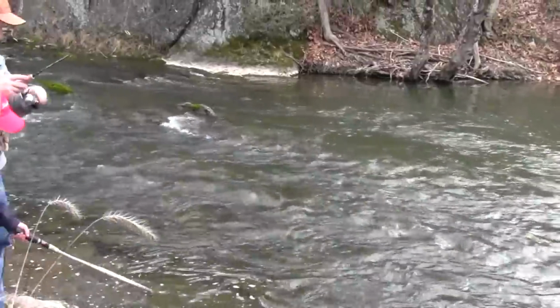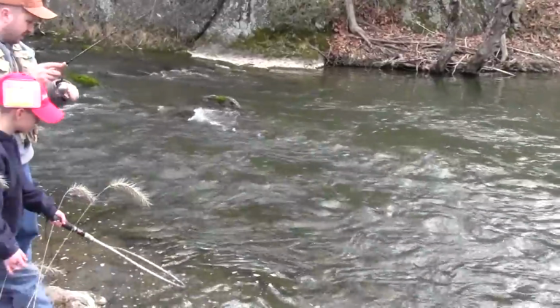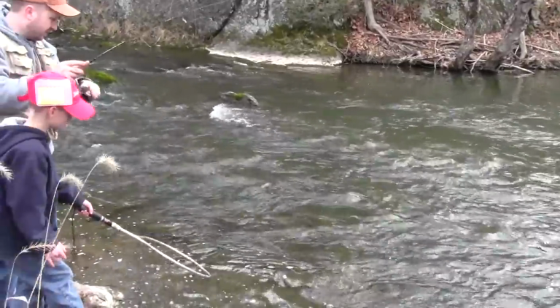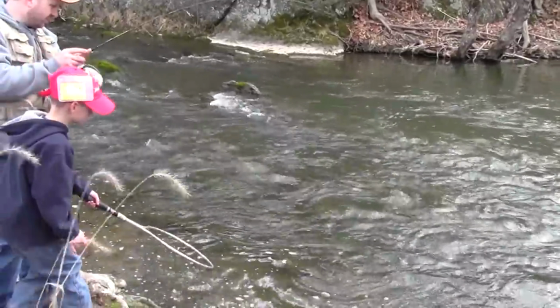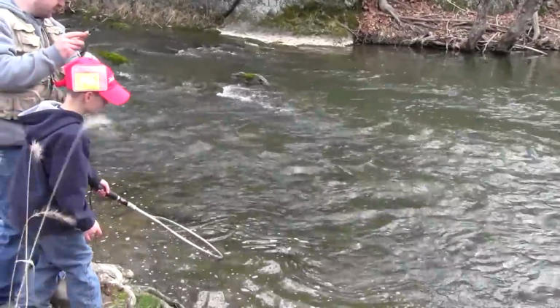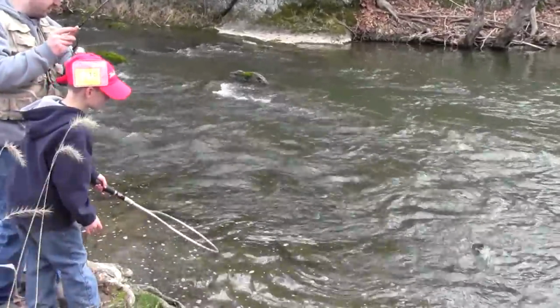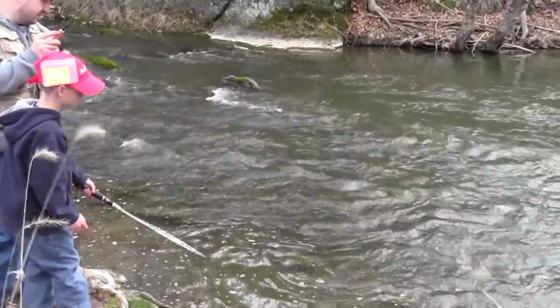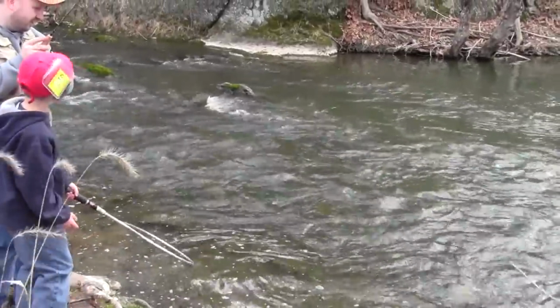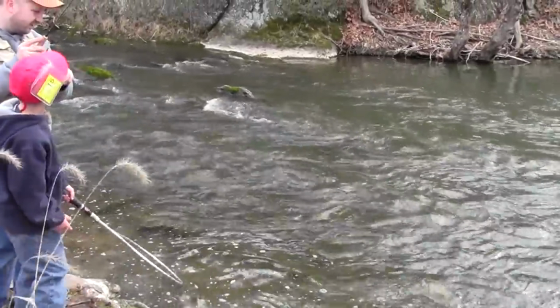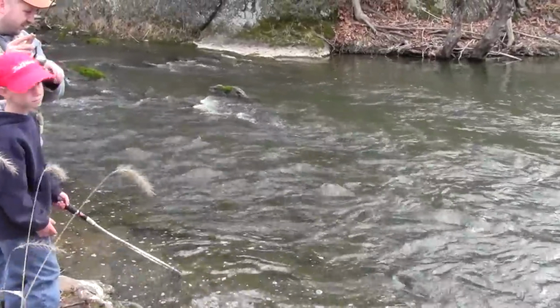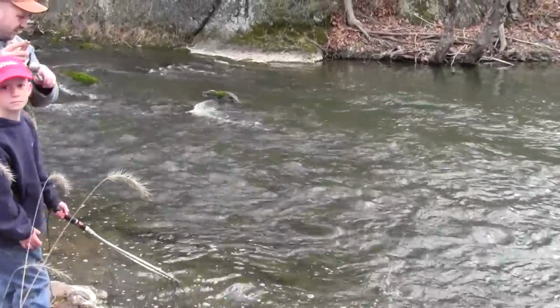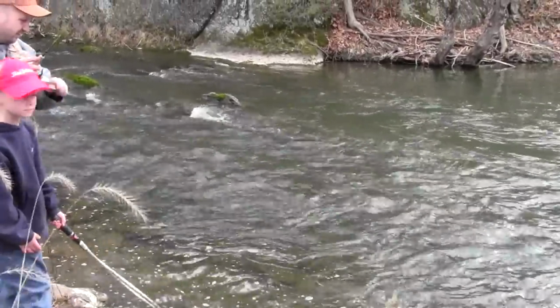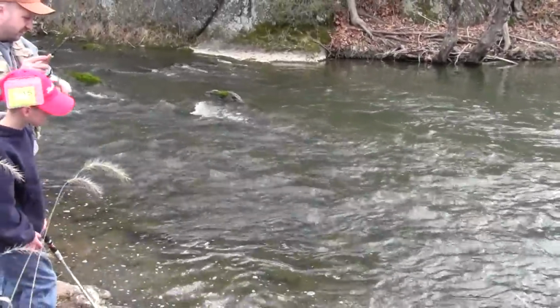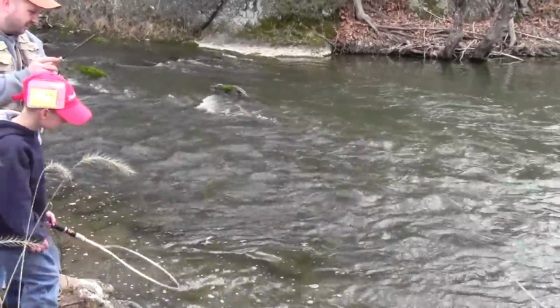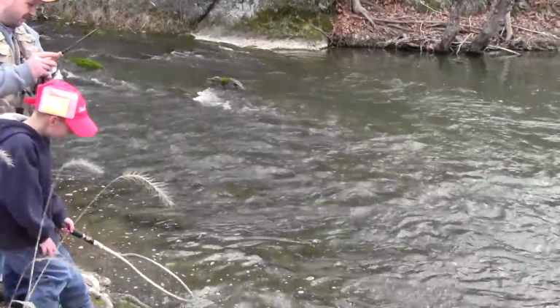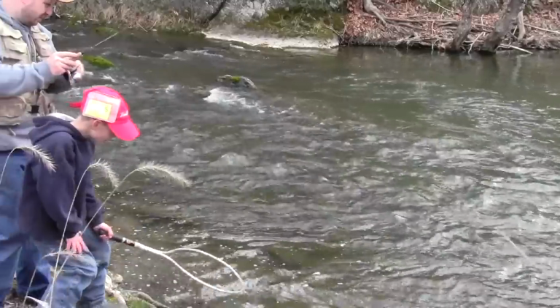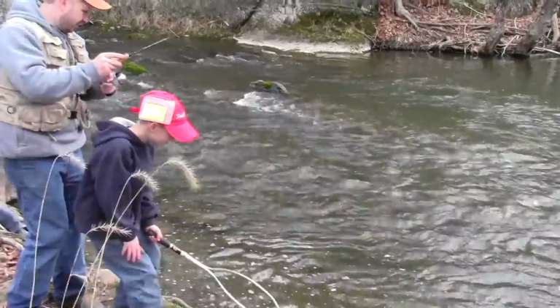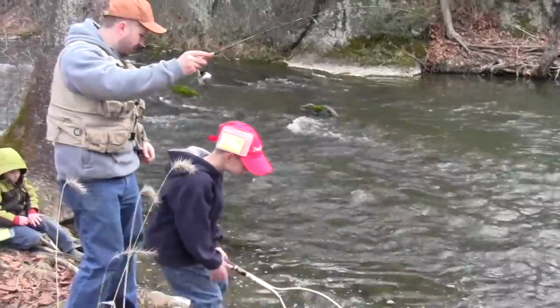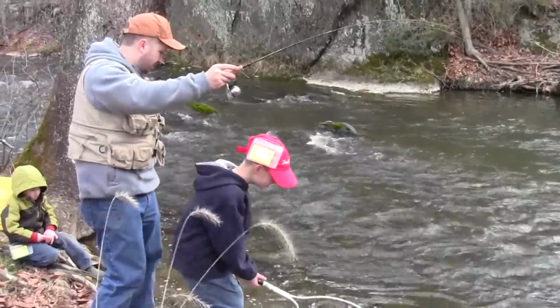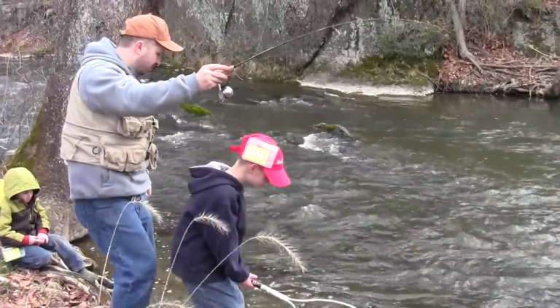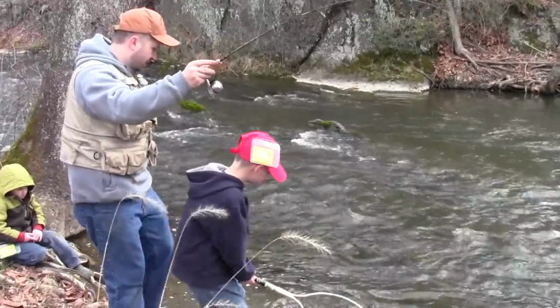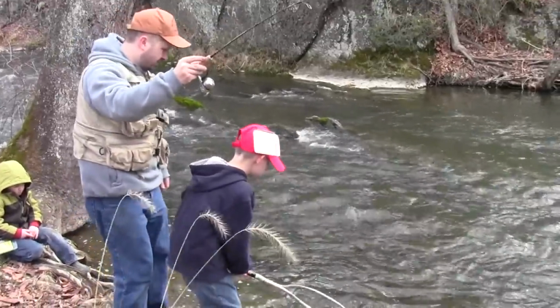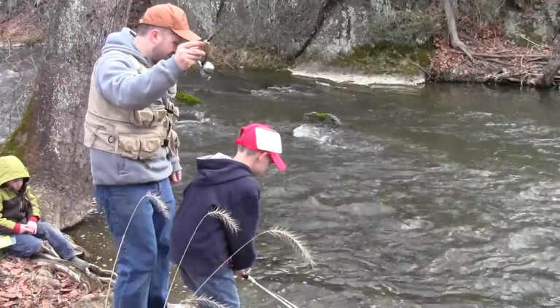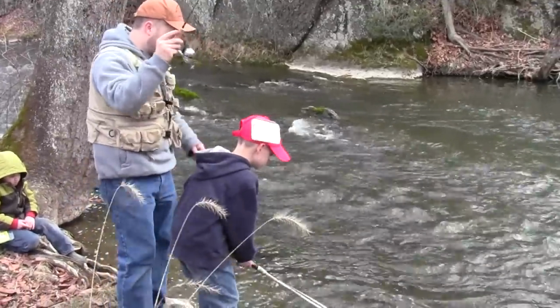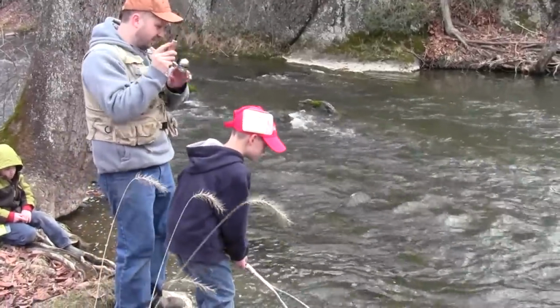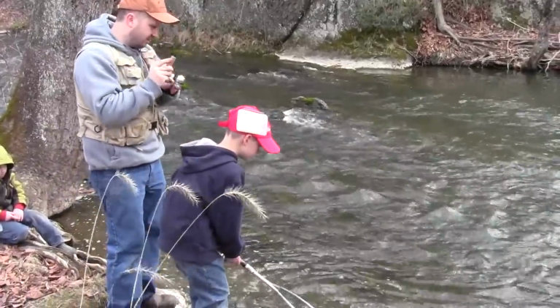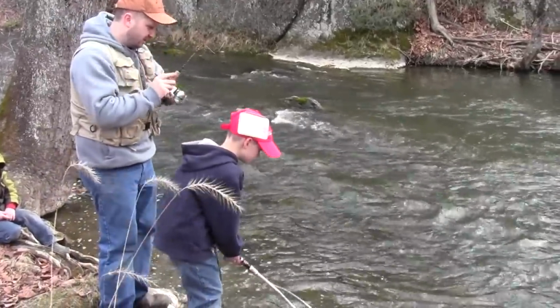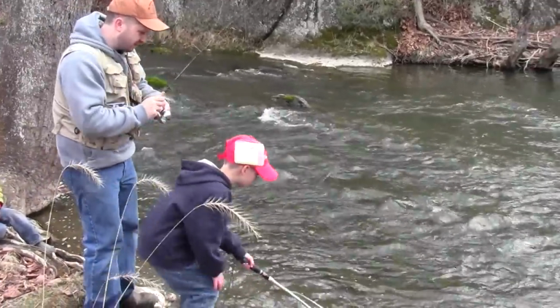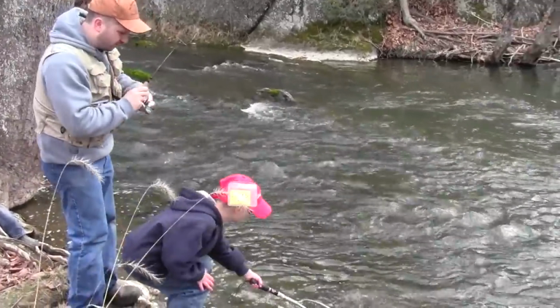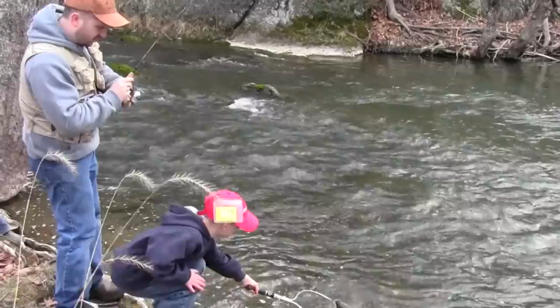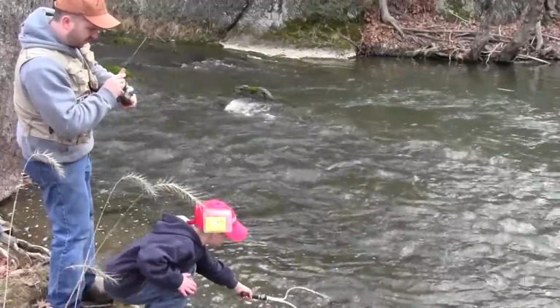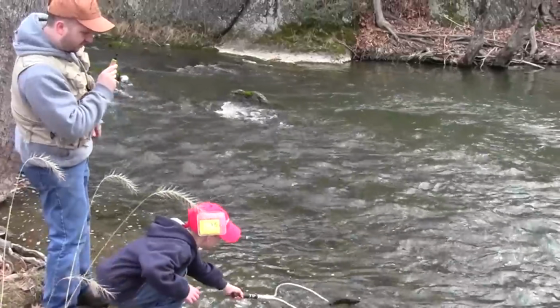I got this one on one of those earplugs. This is a piece I cut off of an earplug — blue or greenish. I didn't think that would catch anything, but it looks like it has.